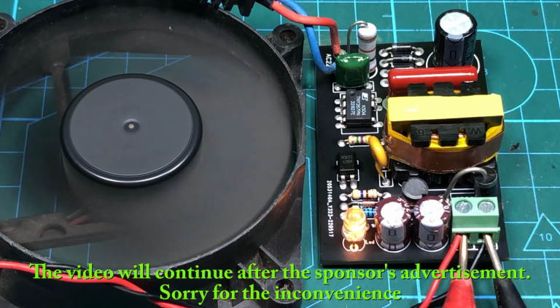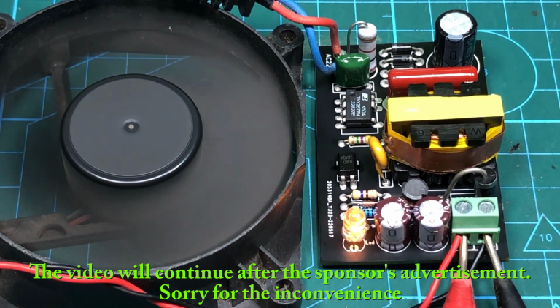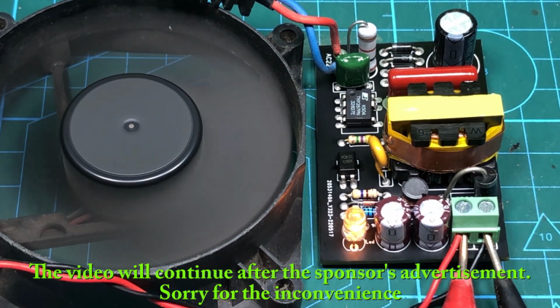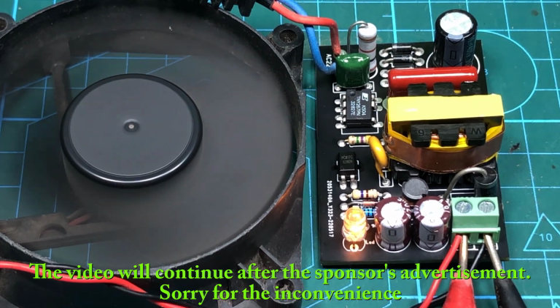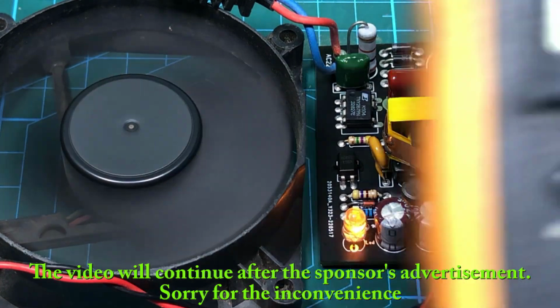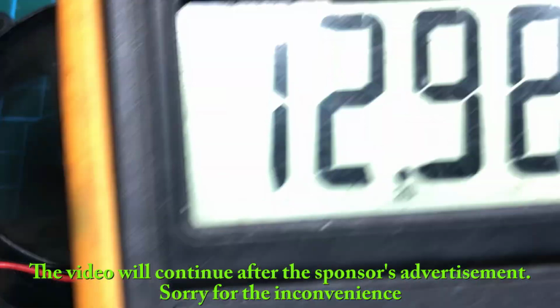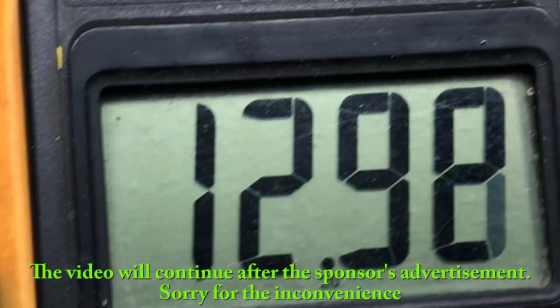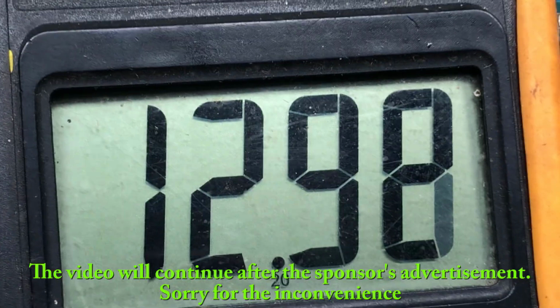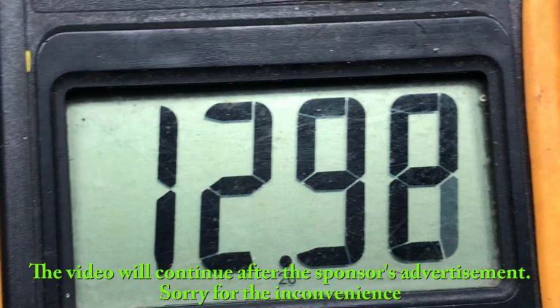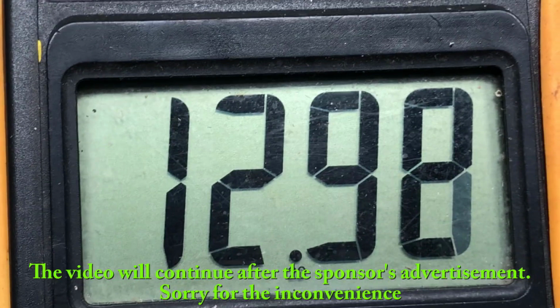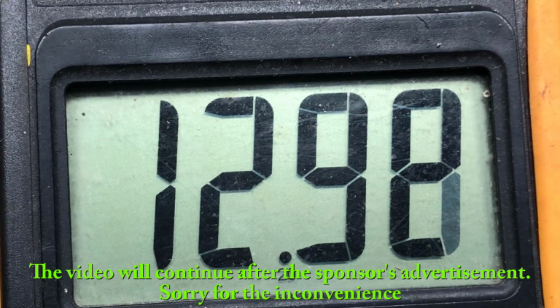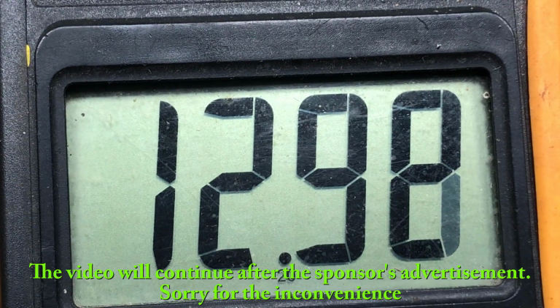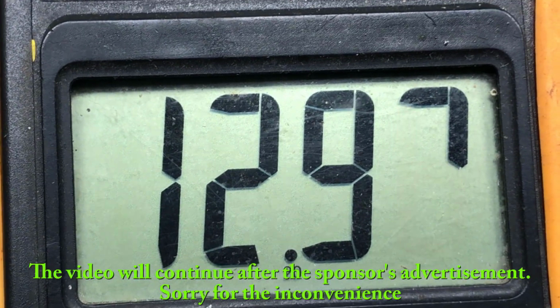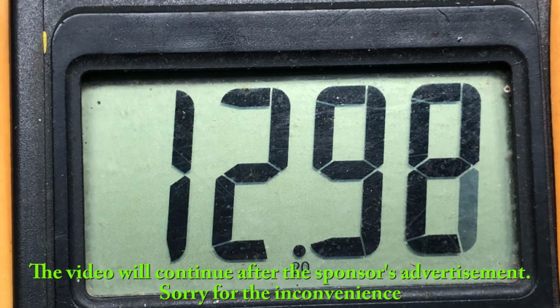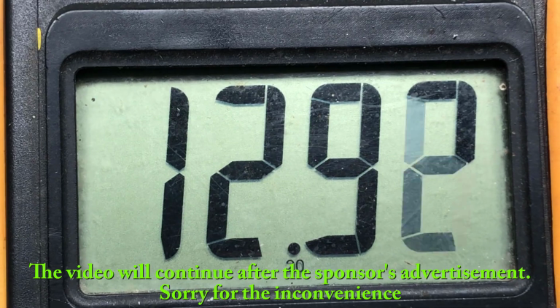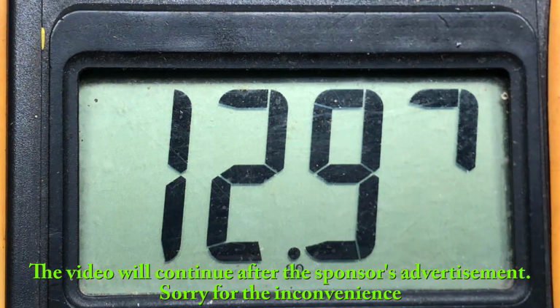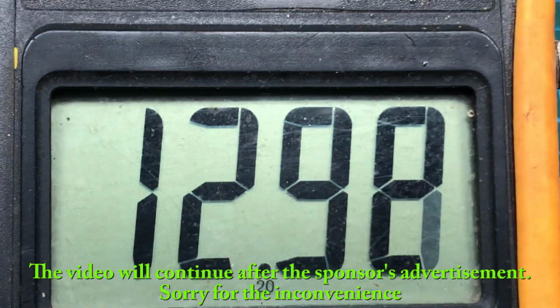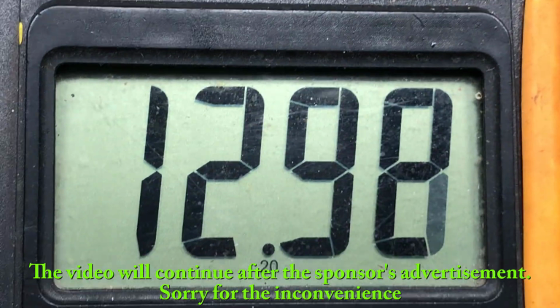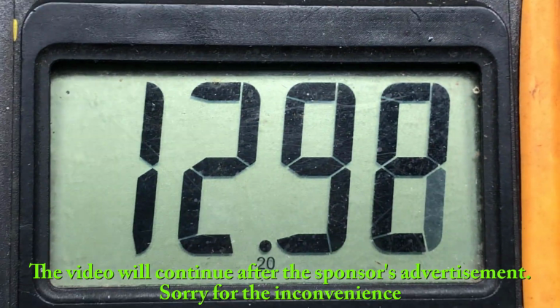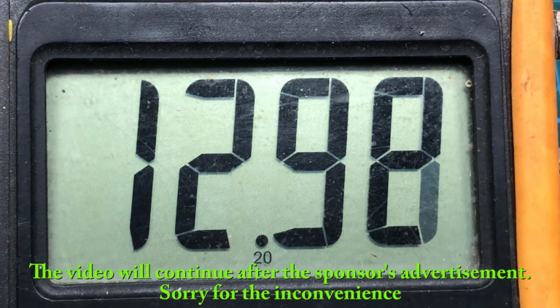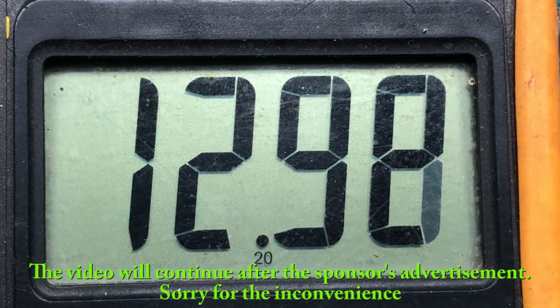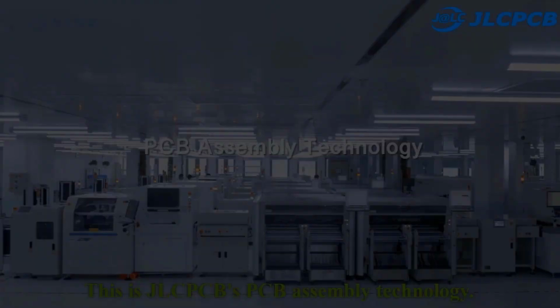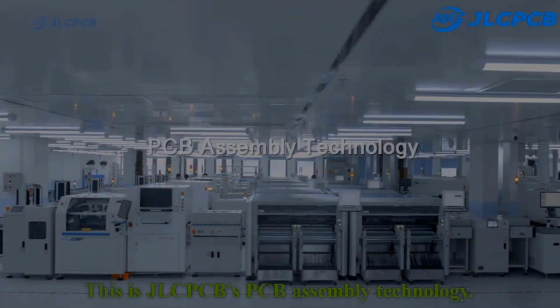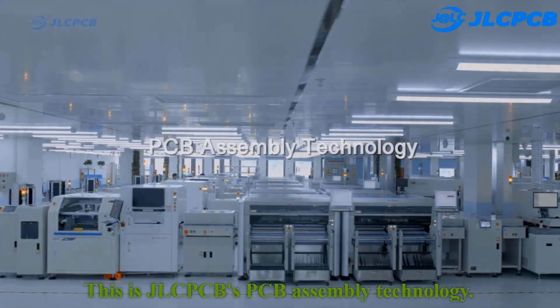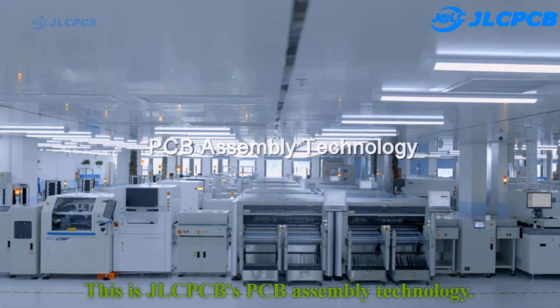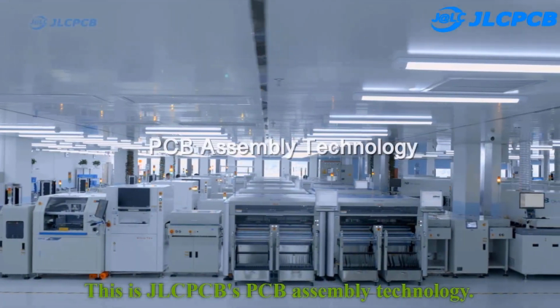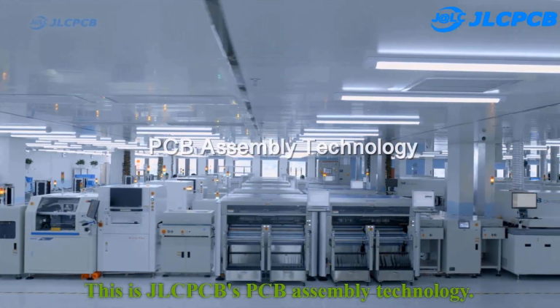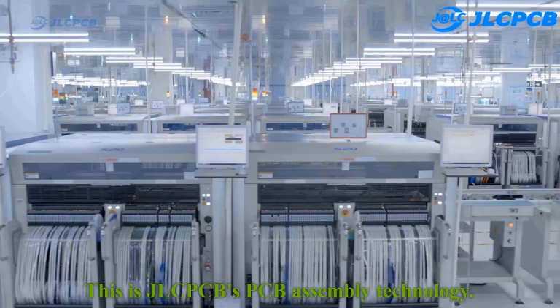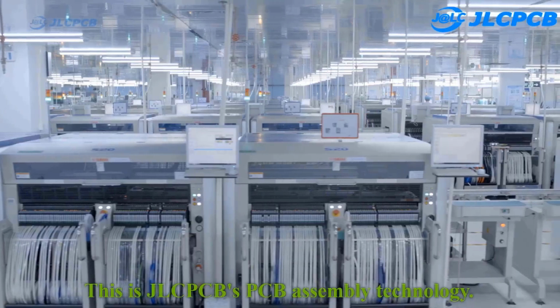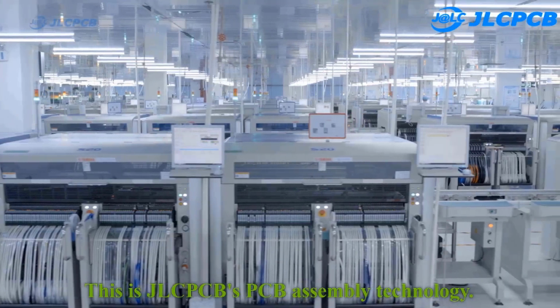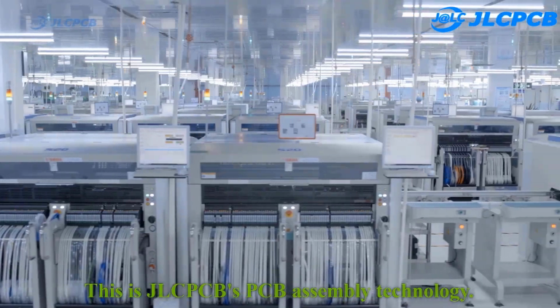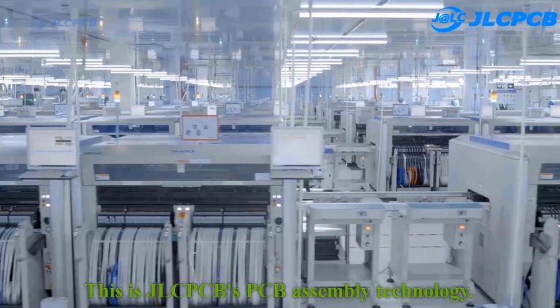I will go into more detail after the sponsor ad, sorry for the inconvenience. JLCPCB's PCB assembly technology.